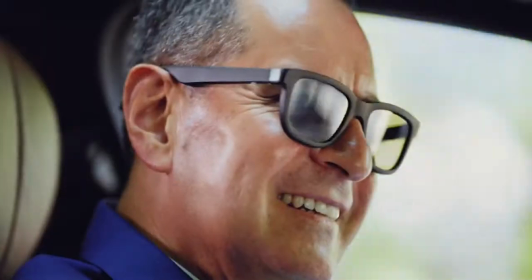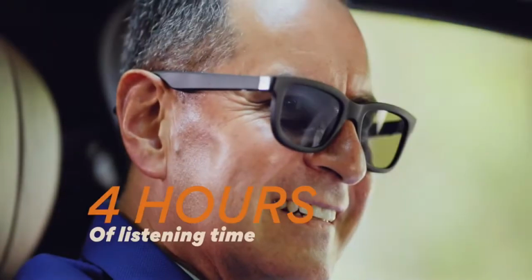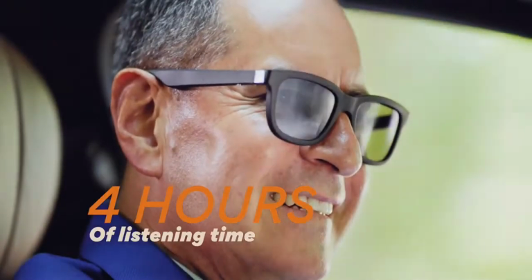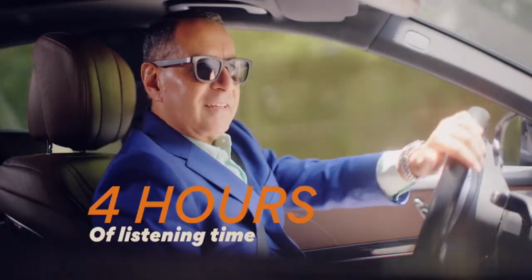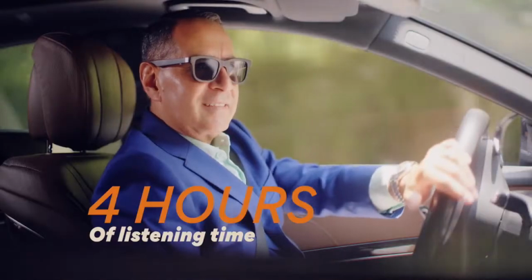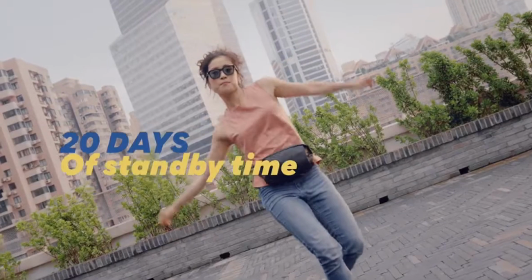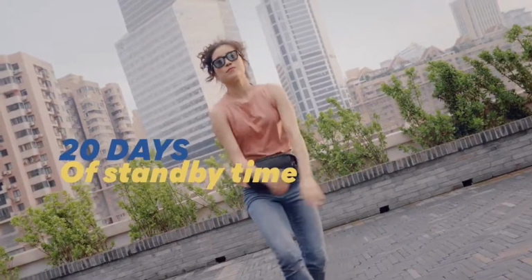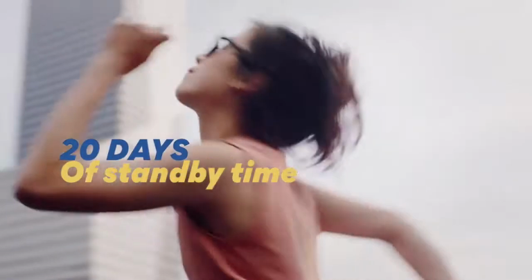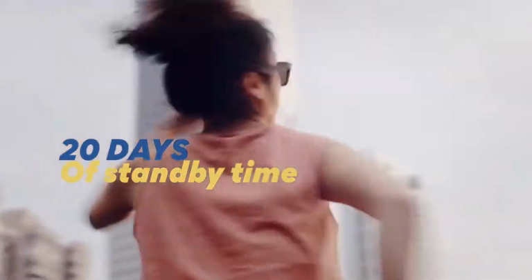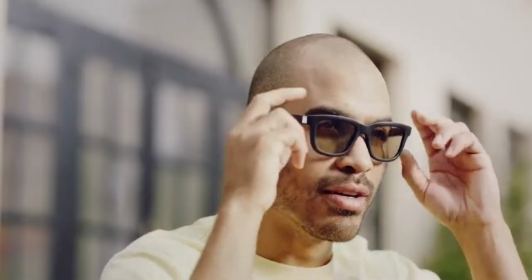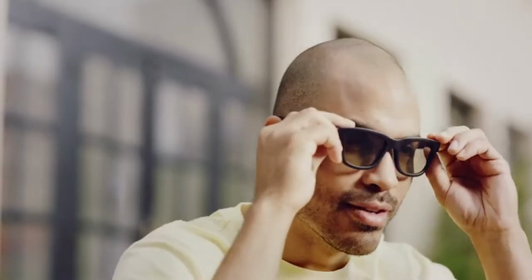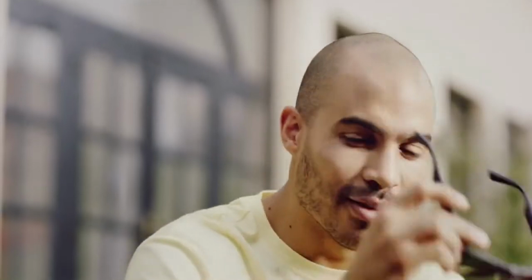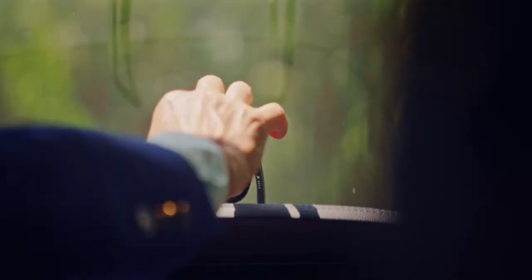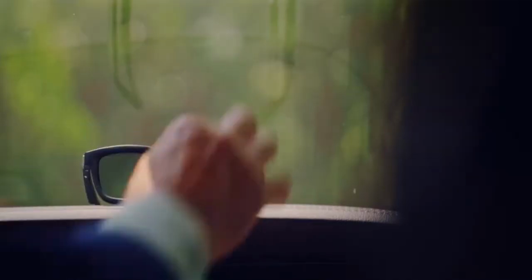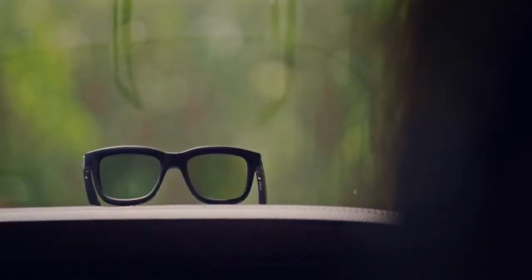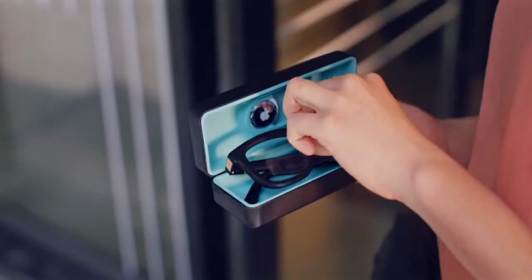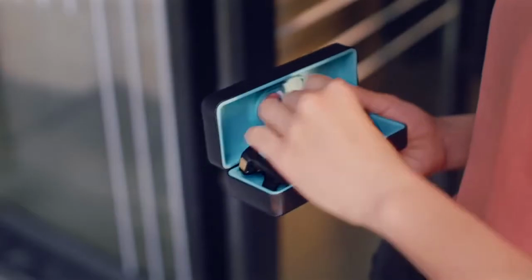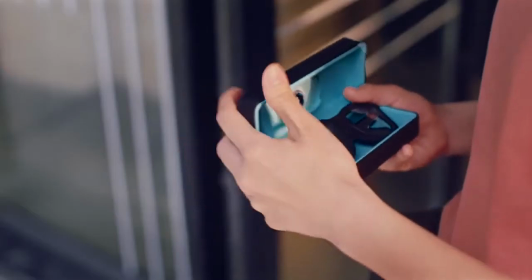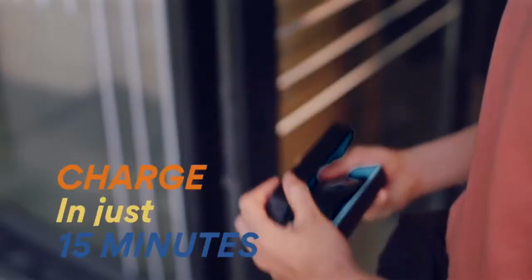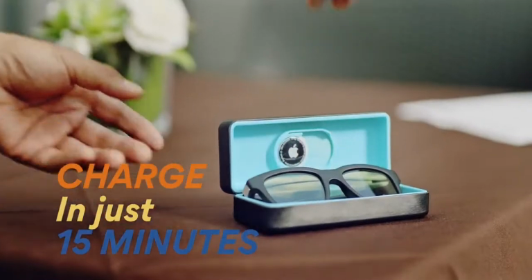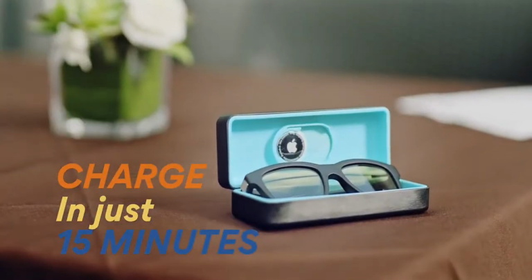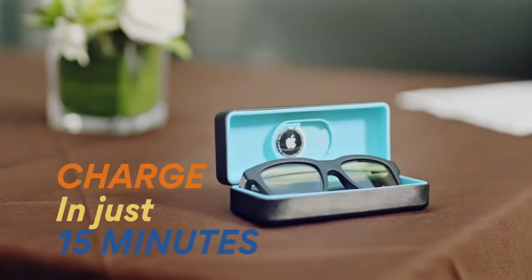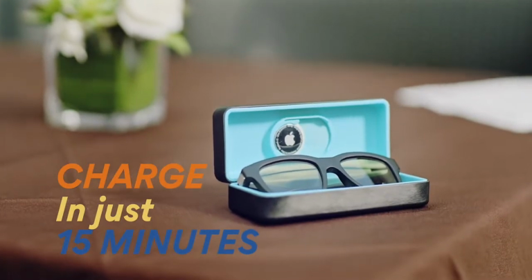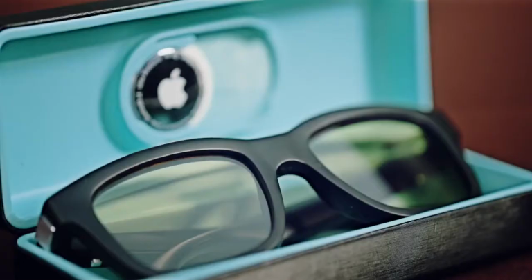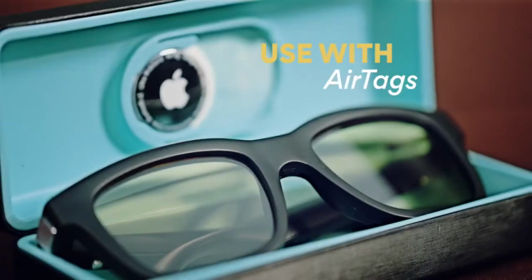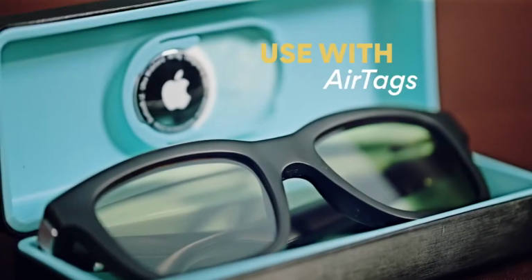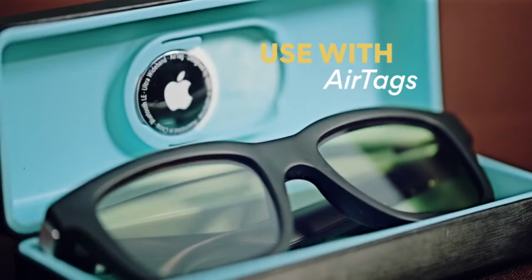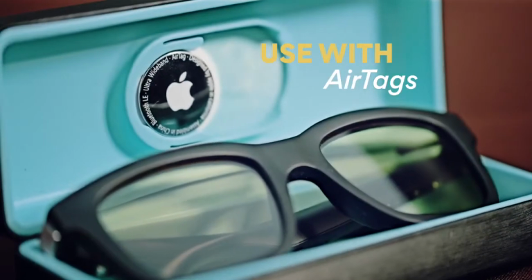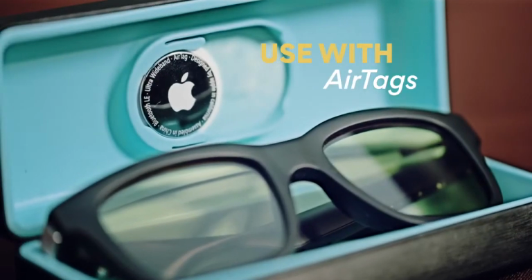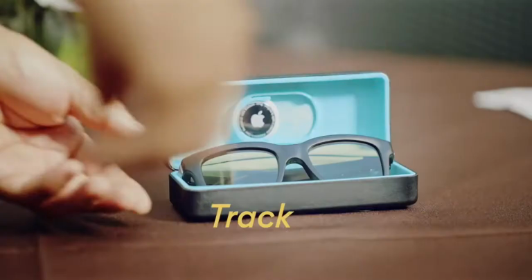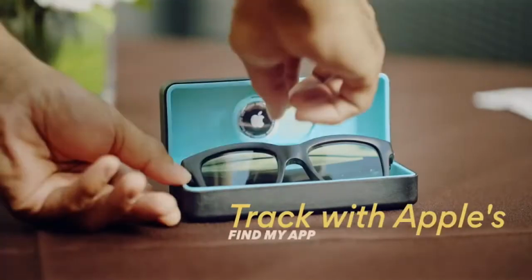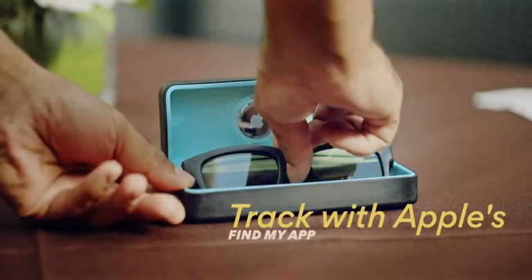Four hours of listening time and 20 days of standby time on a single charge. Charge from zero to 80% in just 15 minutes. And an AirTag holder connects them with Apple's Find My app.